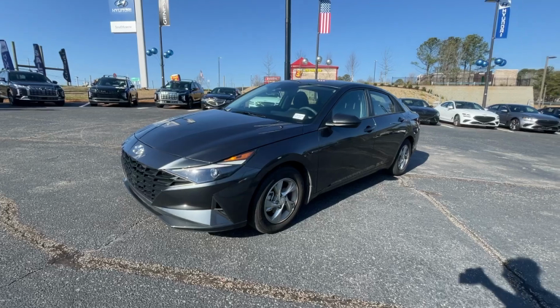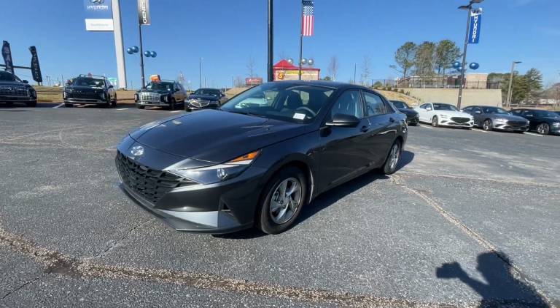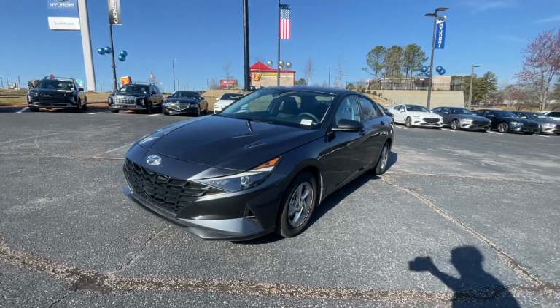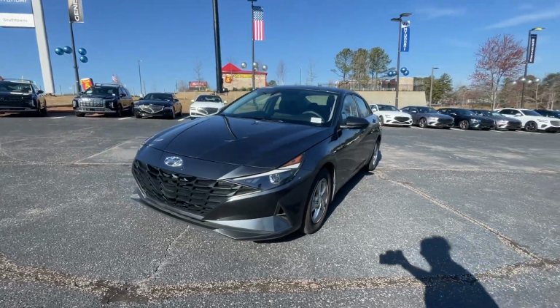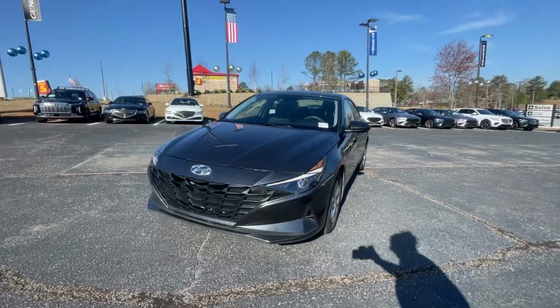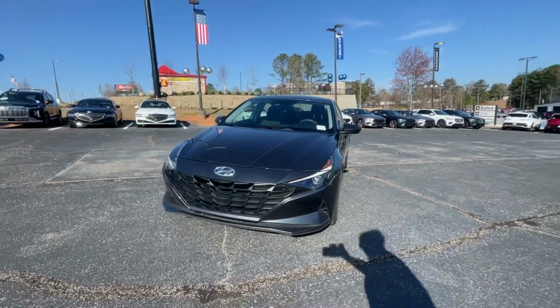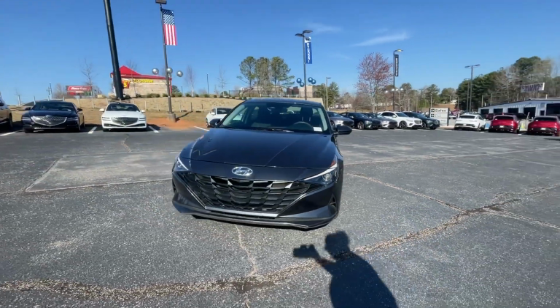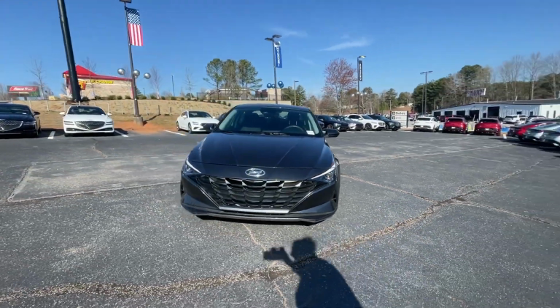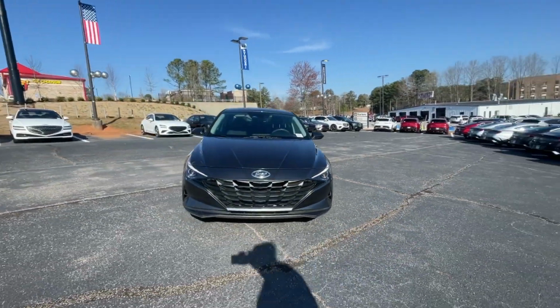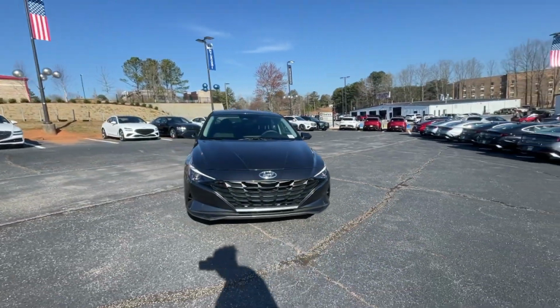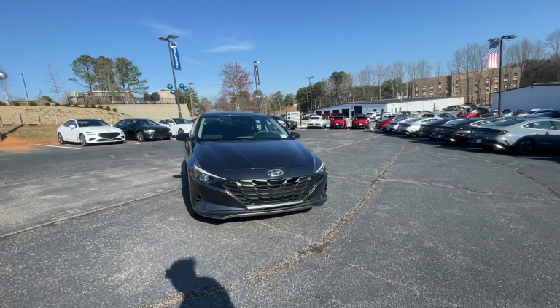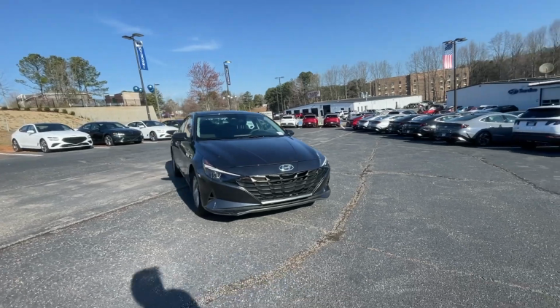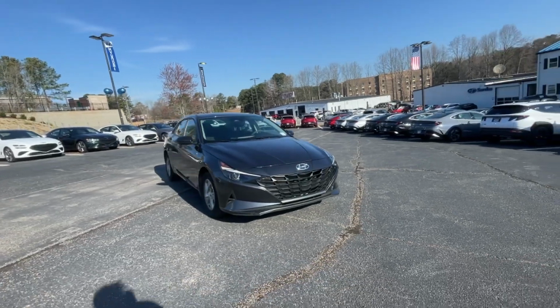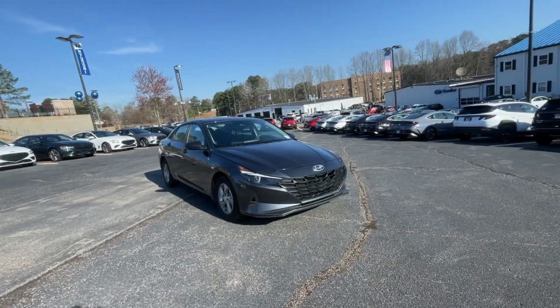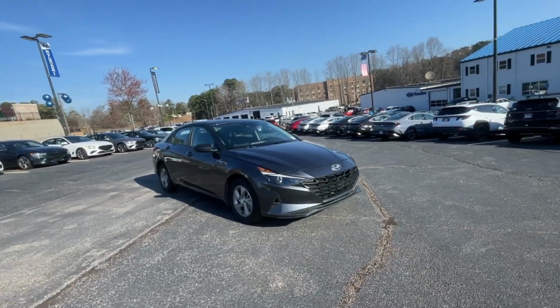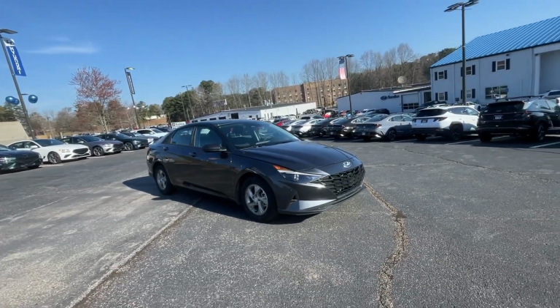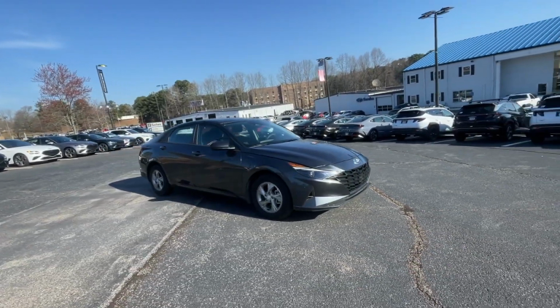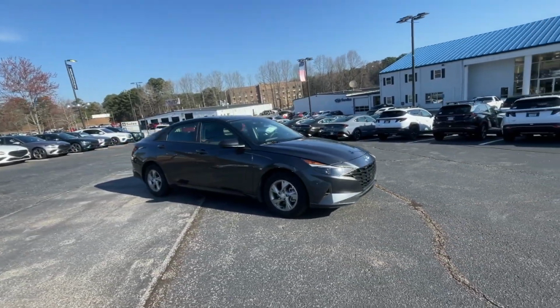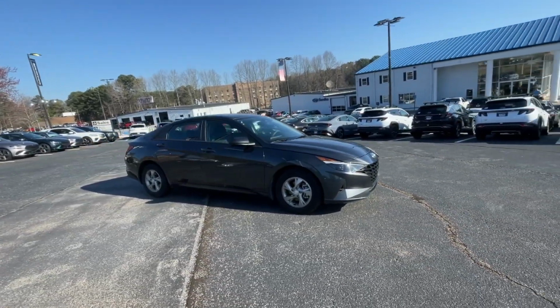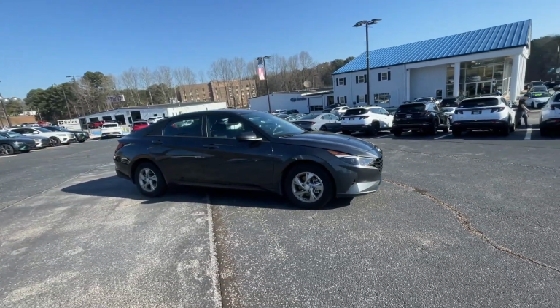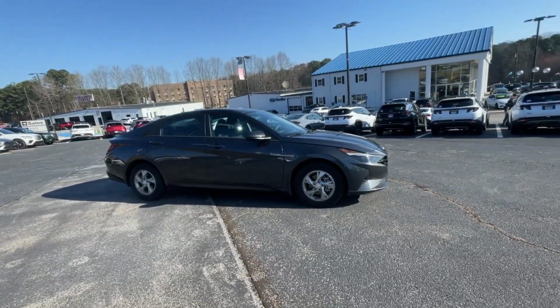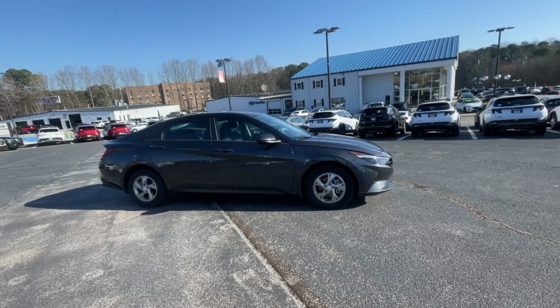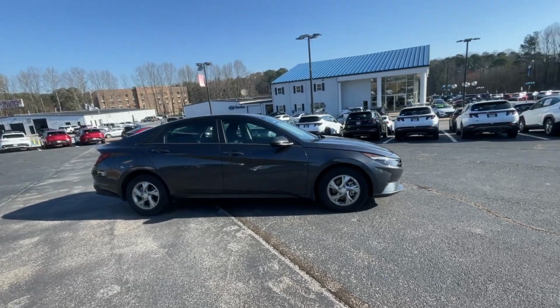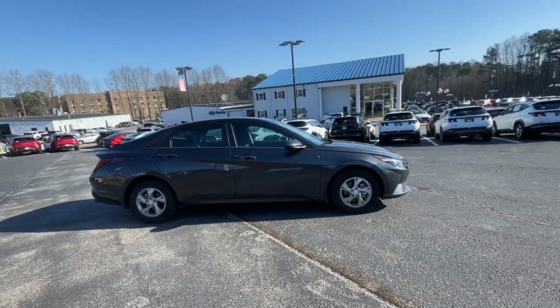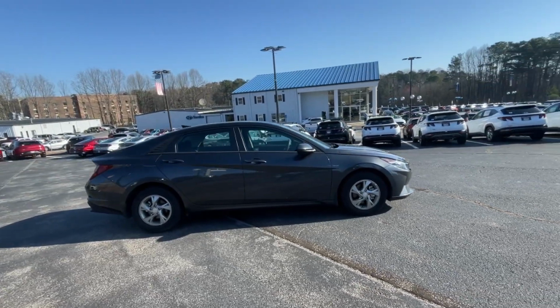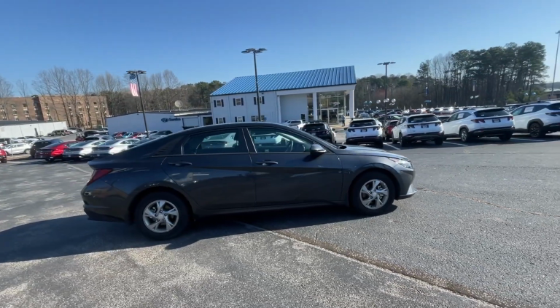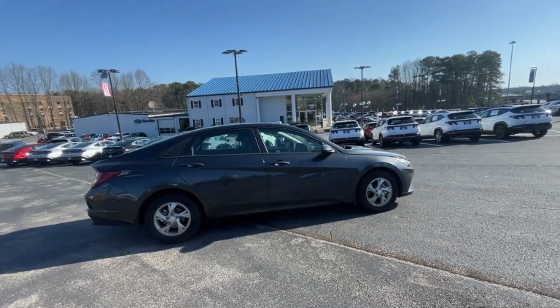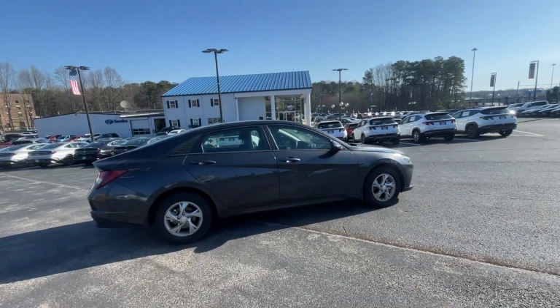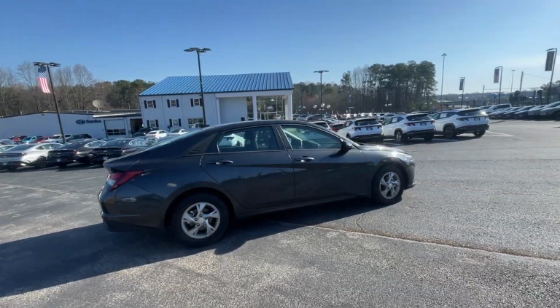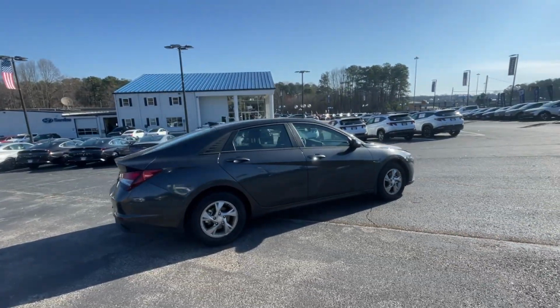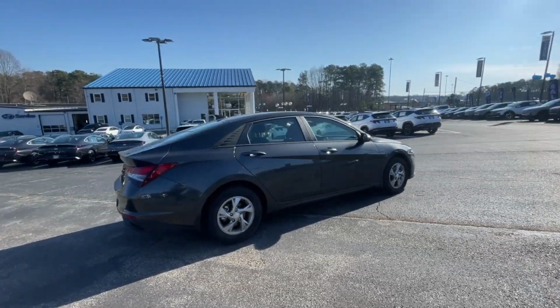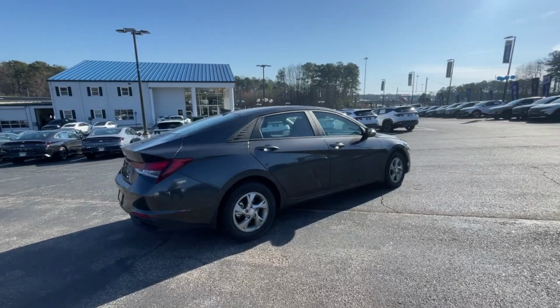Enjoy the view of this 2021 Hyundai Elantra with less than 10,000 miles on the odometer. This vehicle stands out from the rest. This energetic and feature-packed Elantra delivers the style and convenience you need to make driving a soothing part of your busy day.